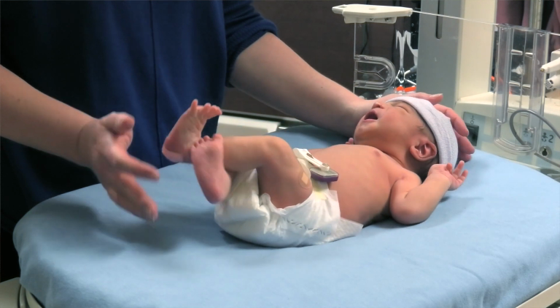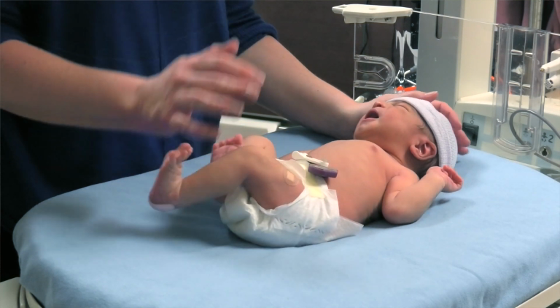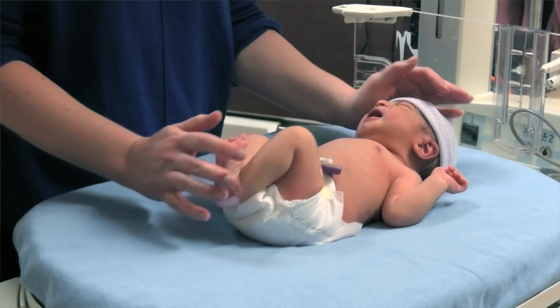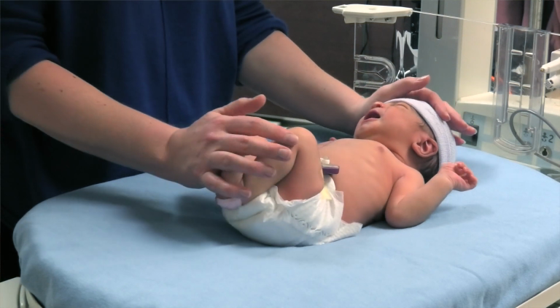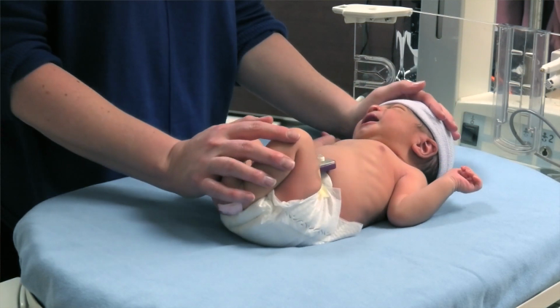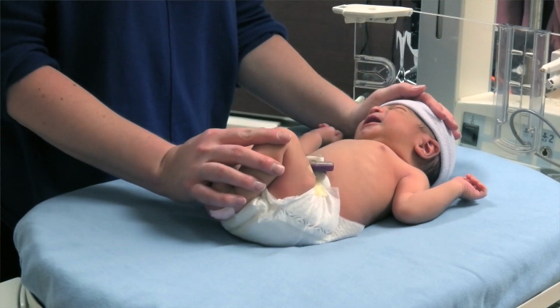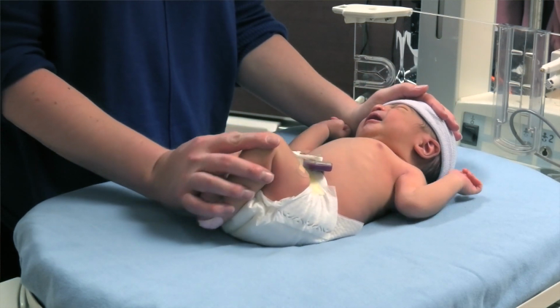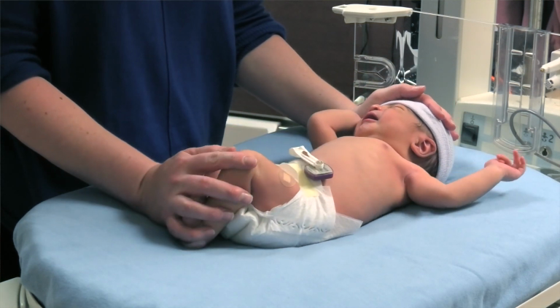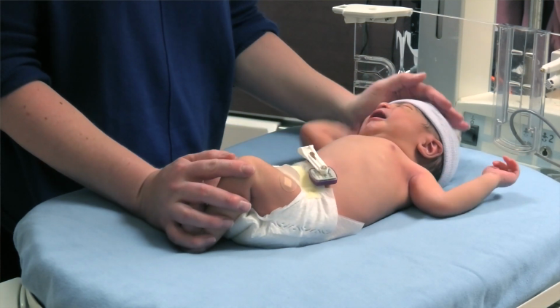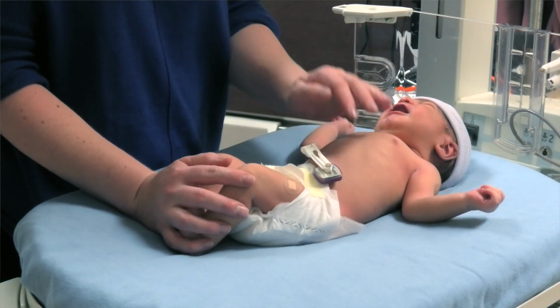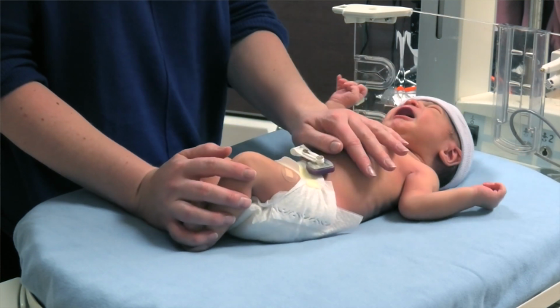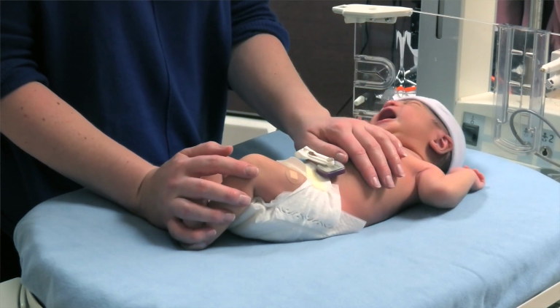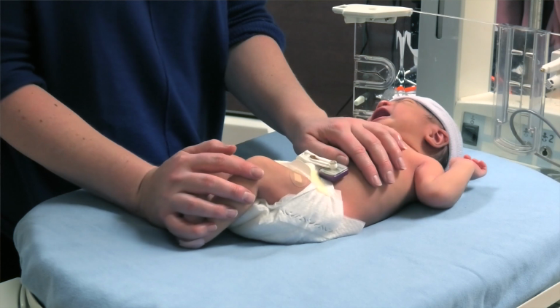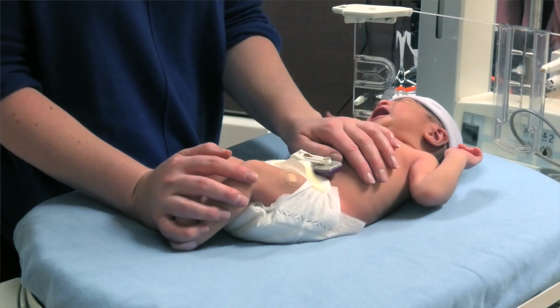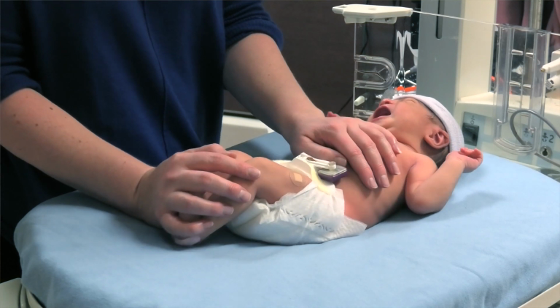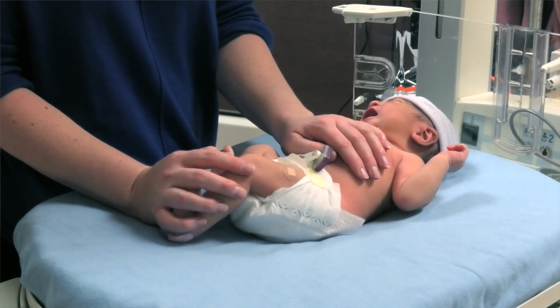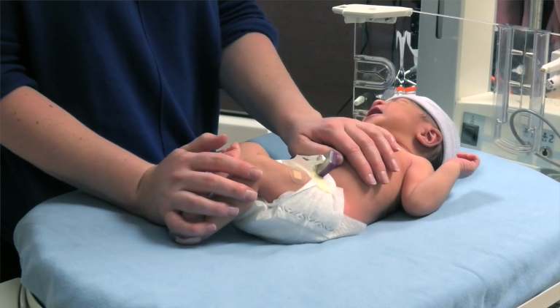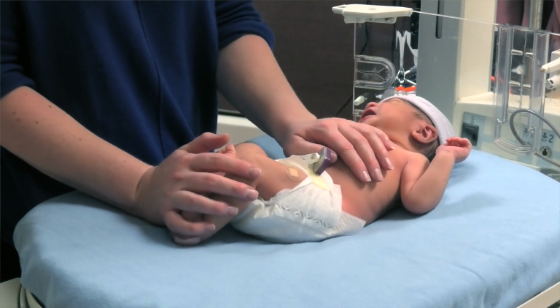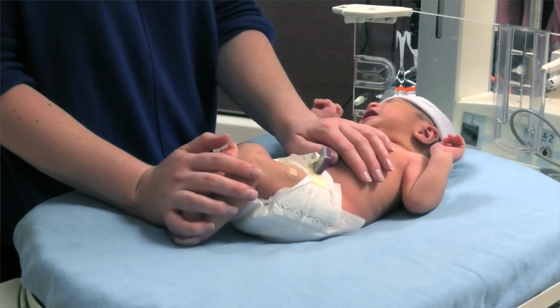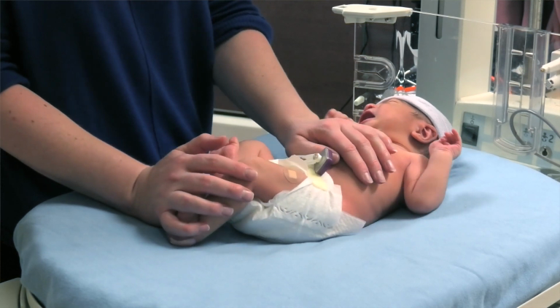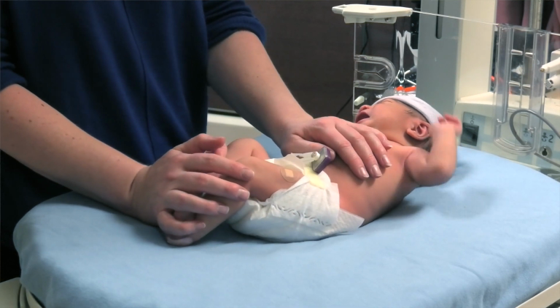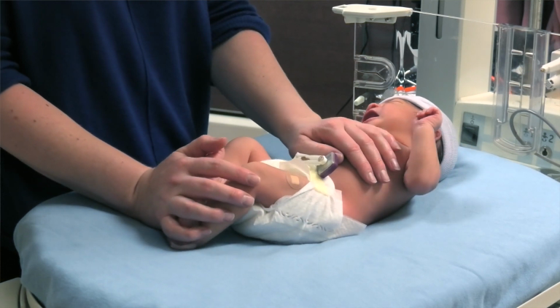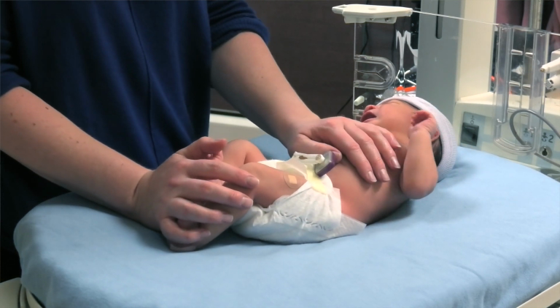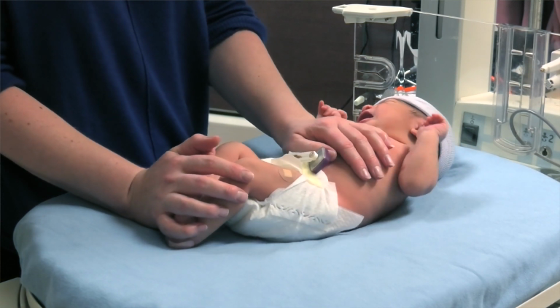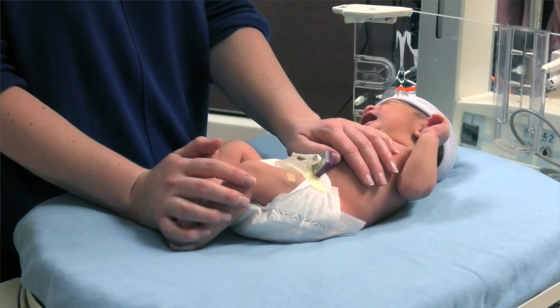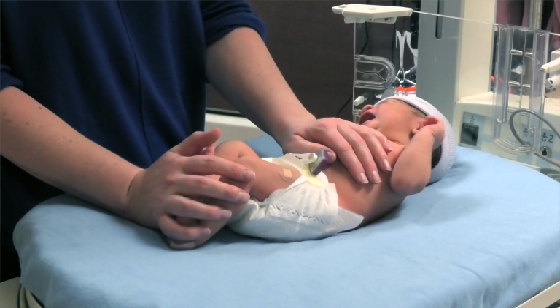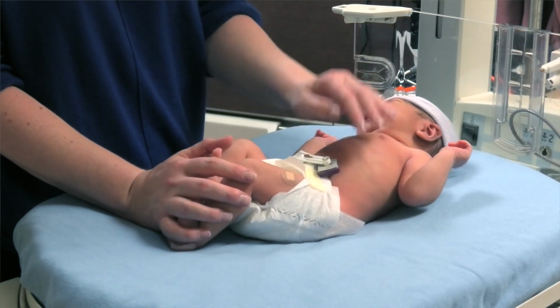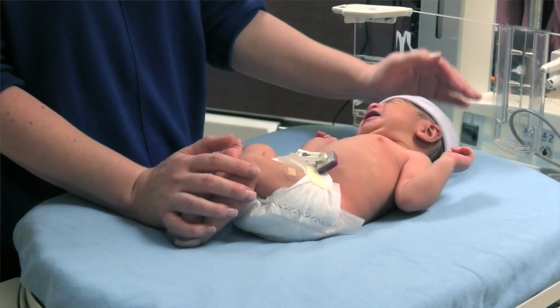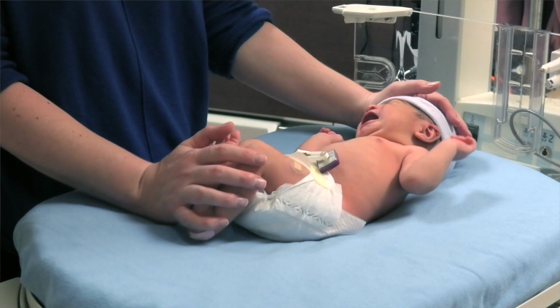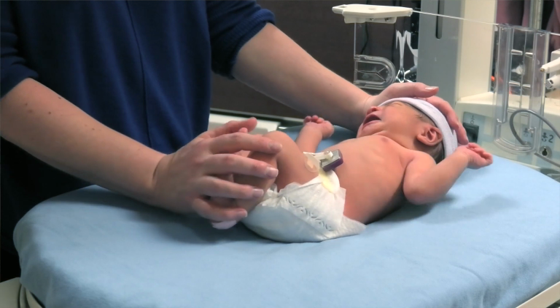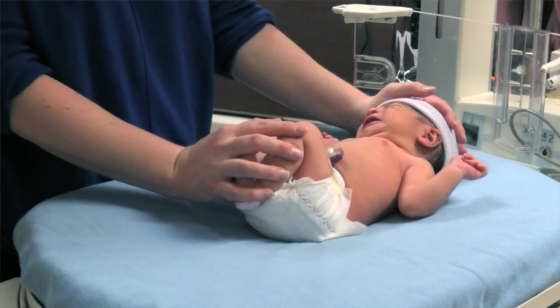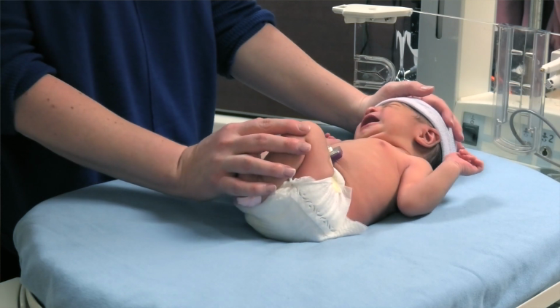In a baby who has moderate encephalopathy, they might have decreased movements, not move as much. And in a baby with severe encephalopathy, there would be no movements.